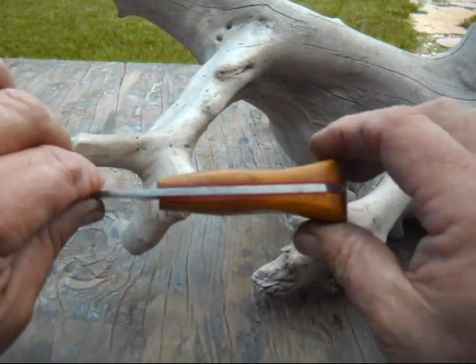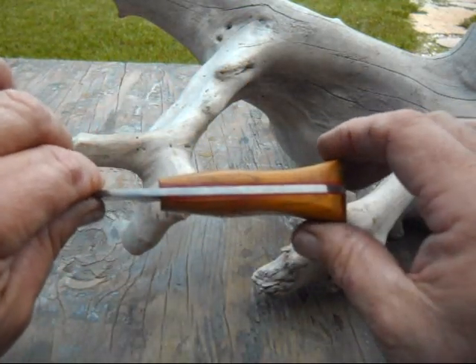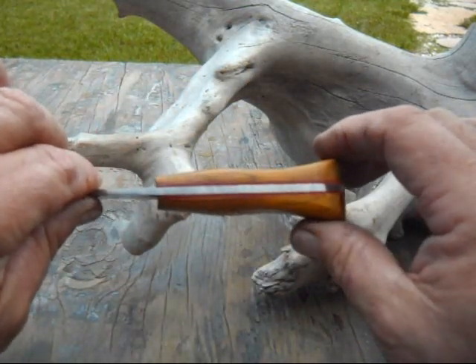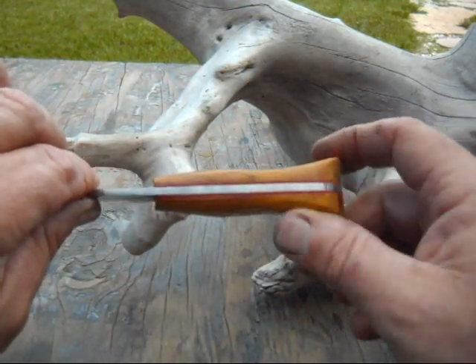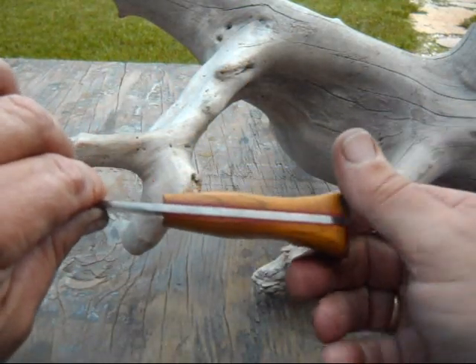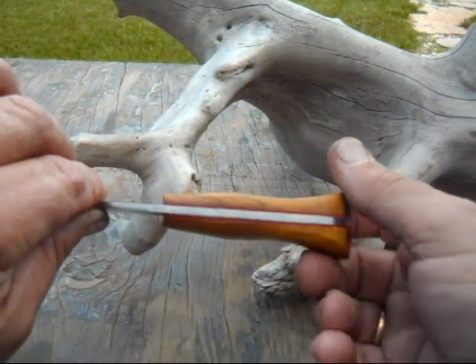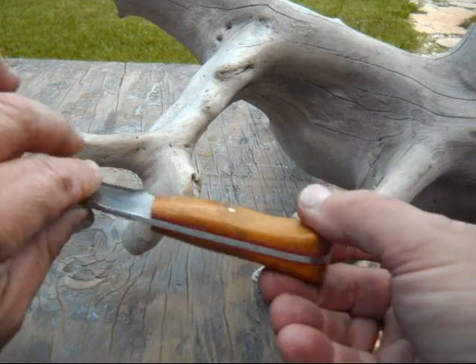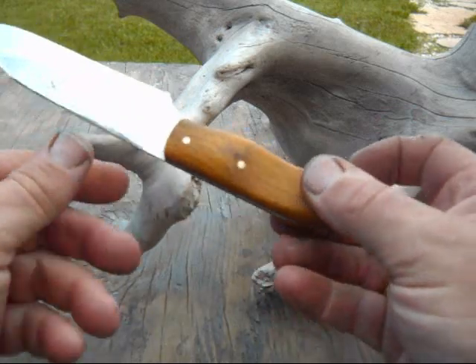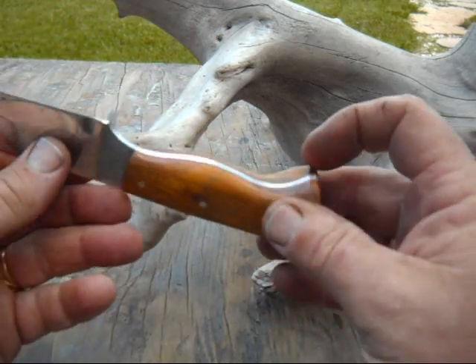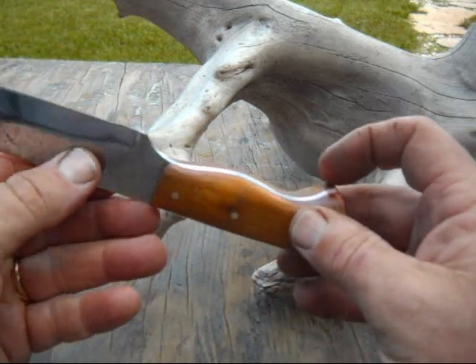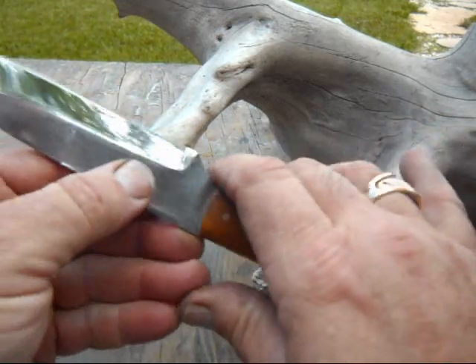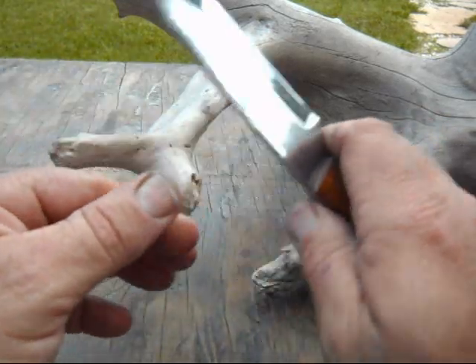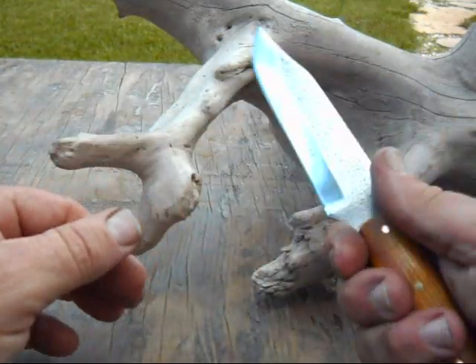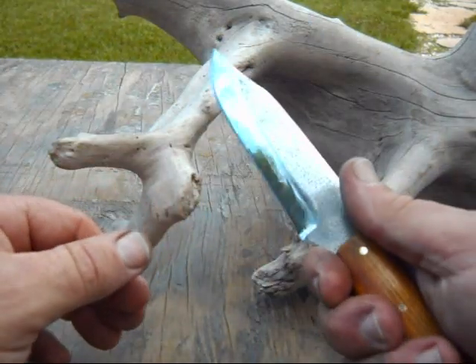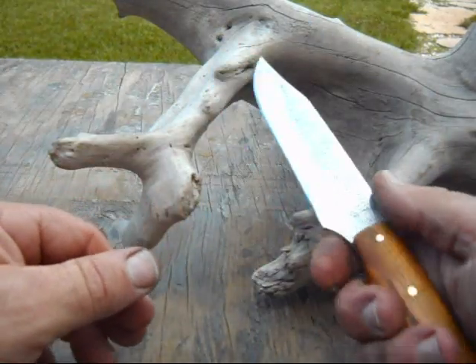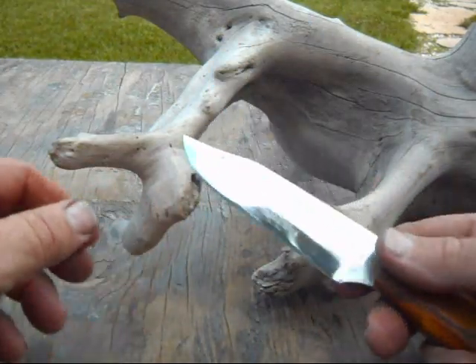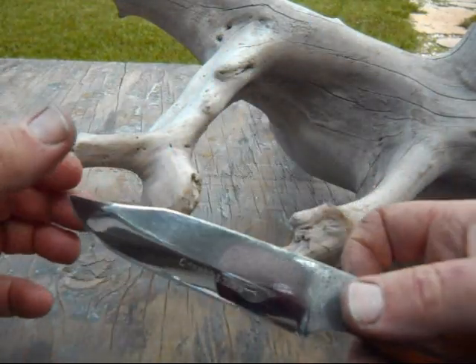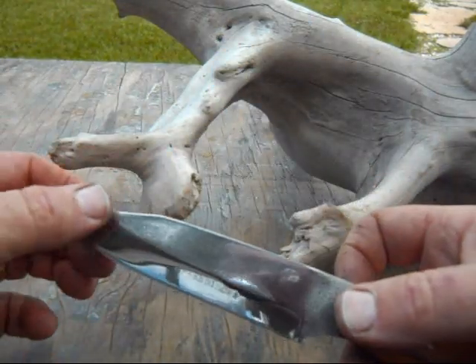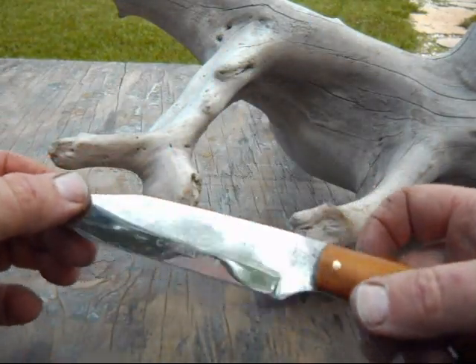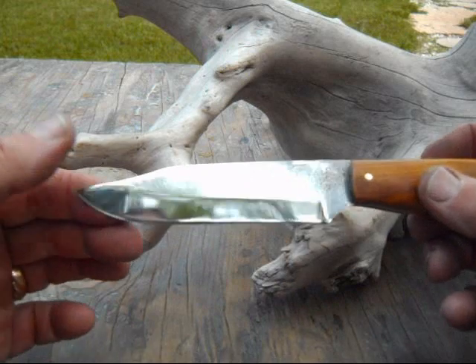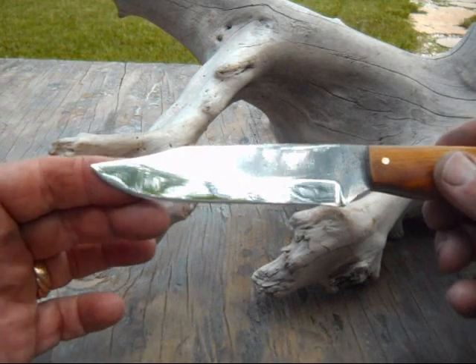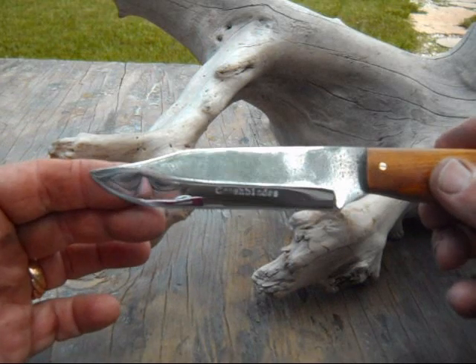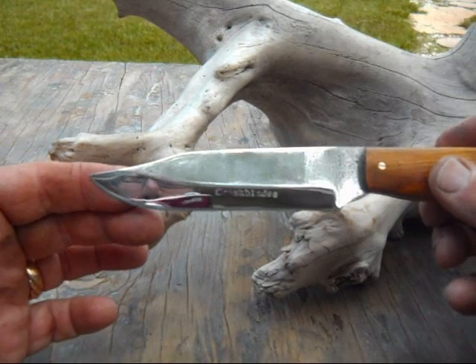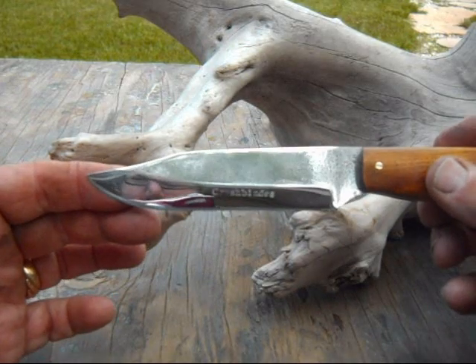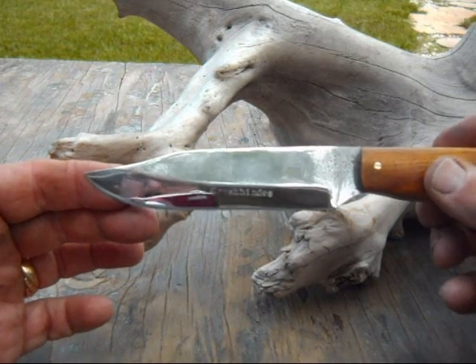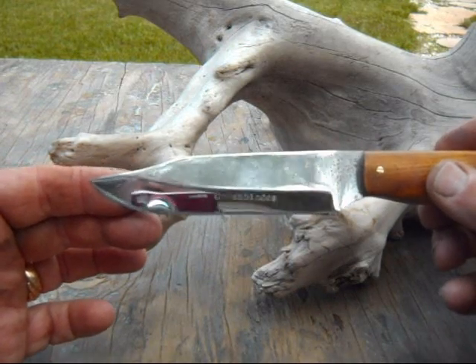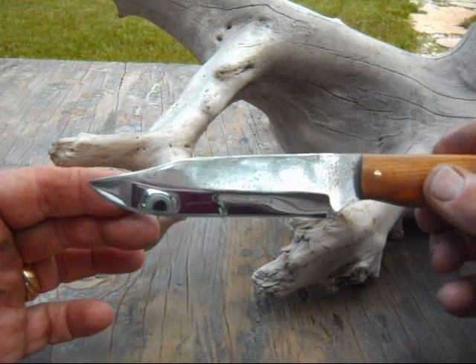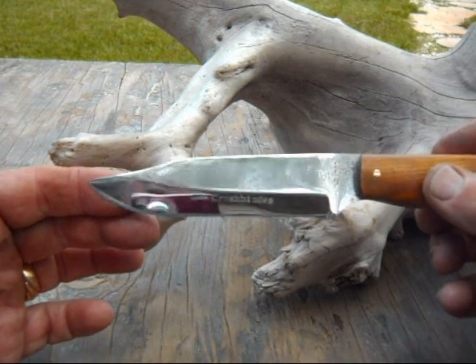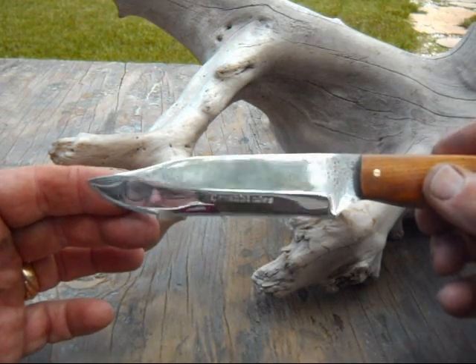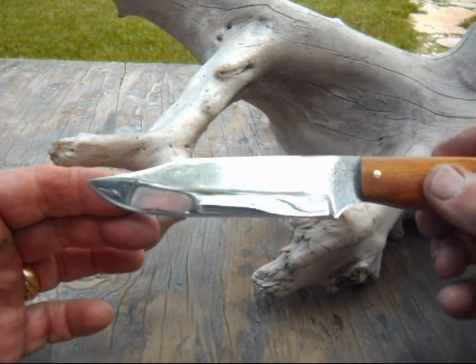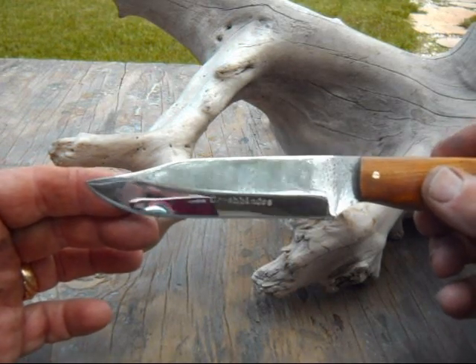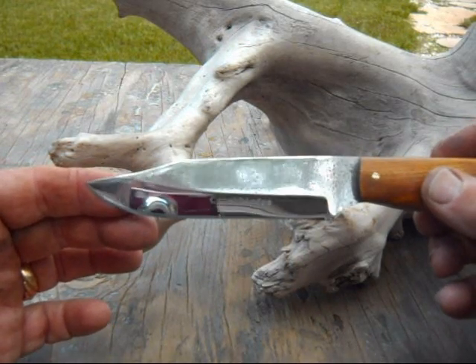Red liner. Little clip point — one of the ones from the saw blade material that I've been using.